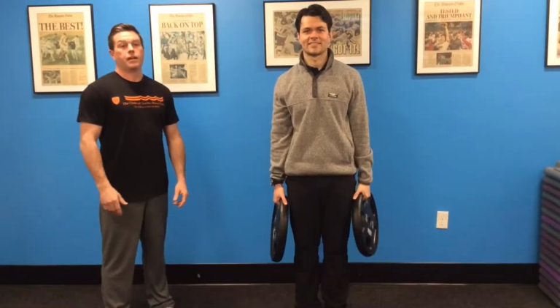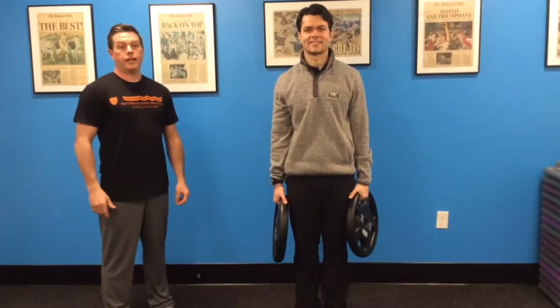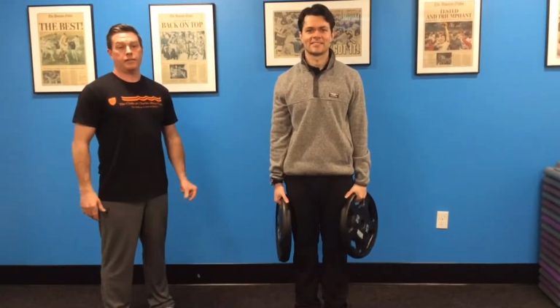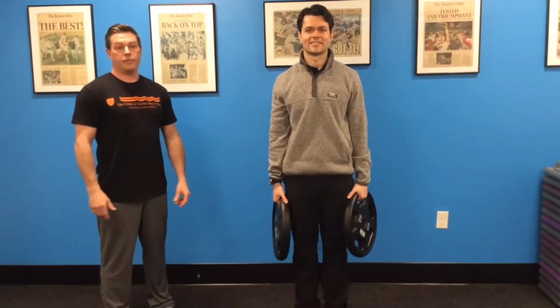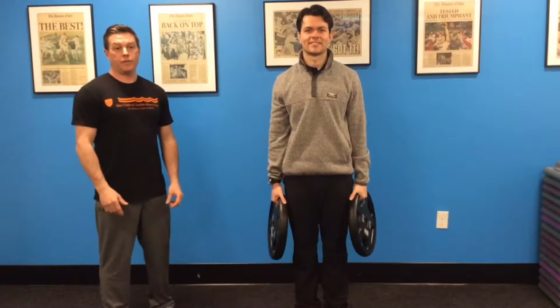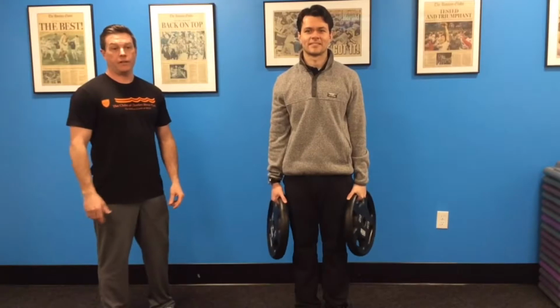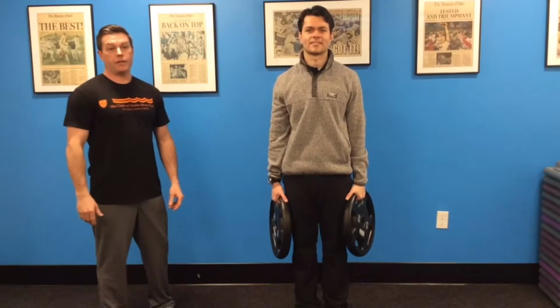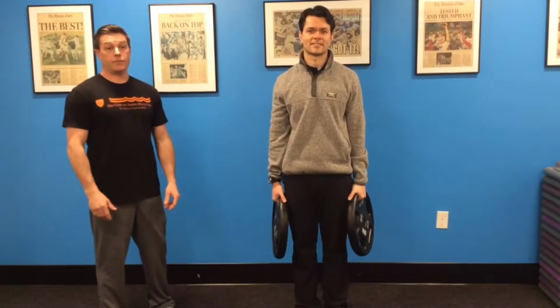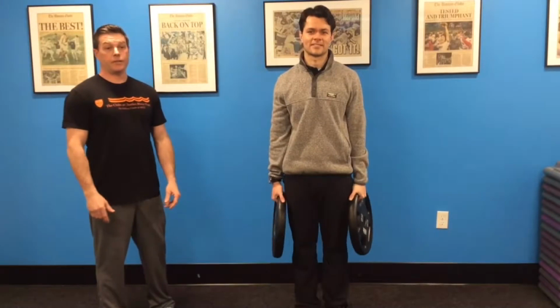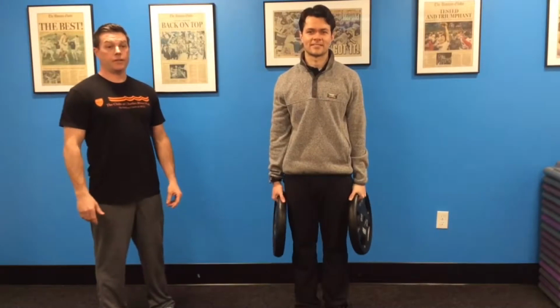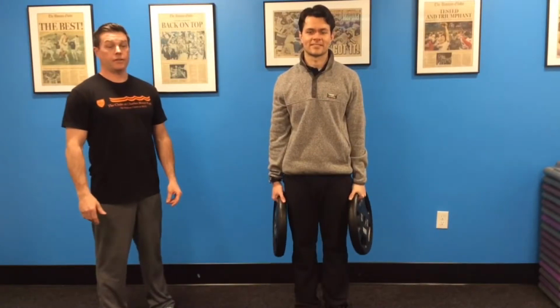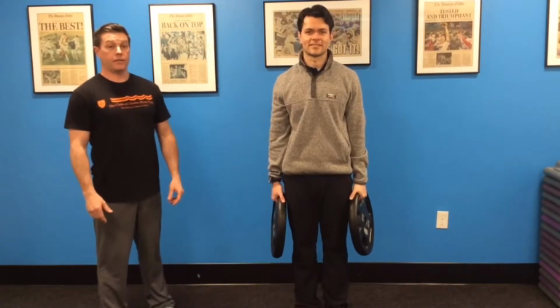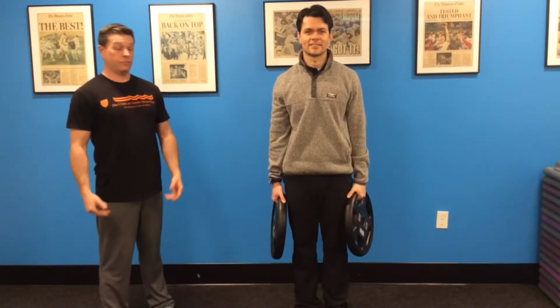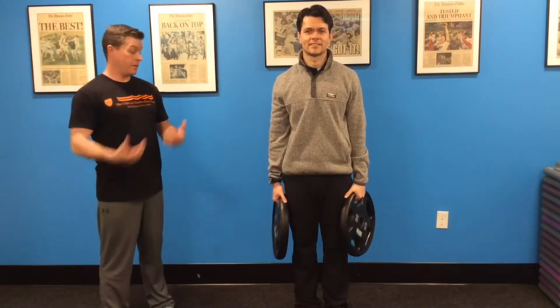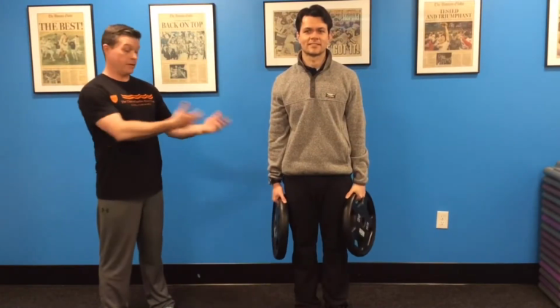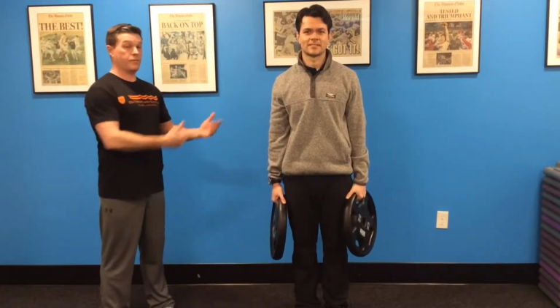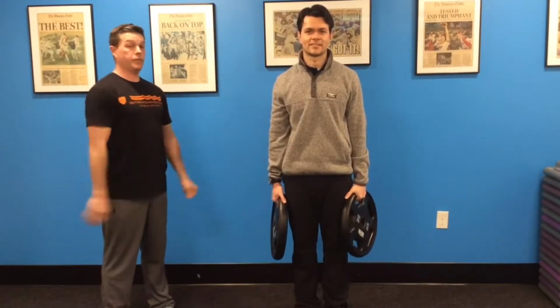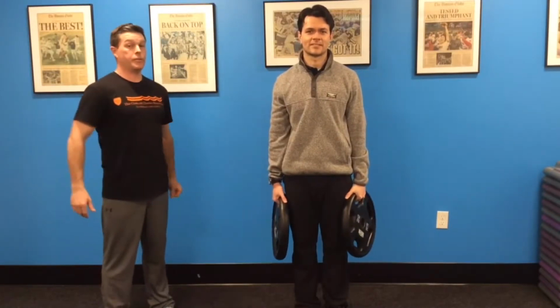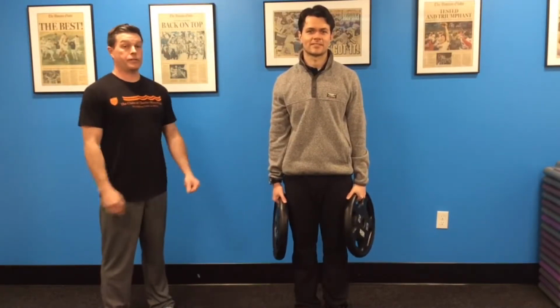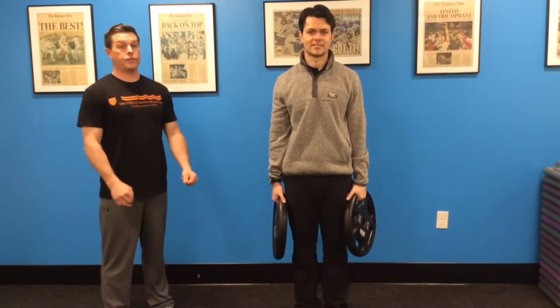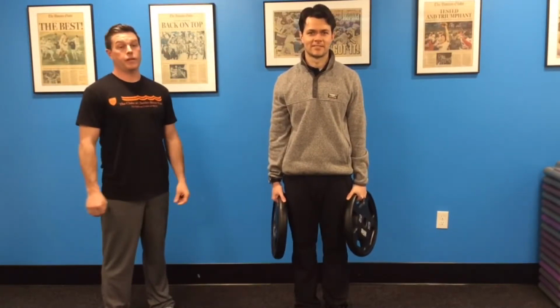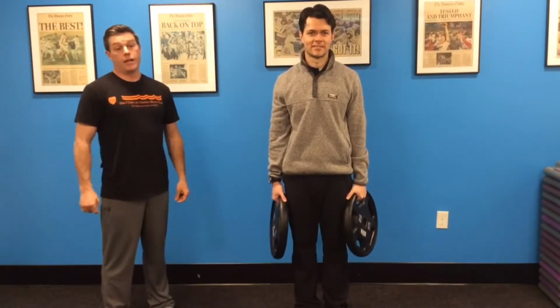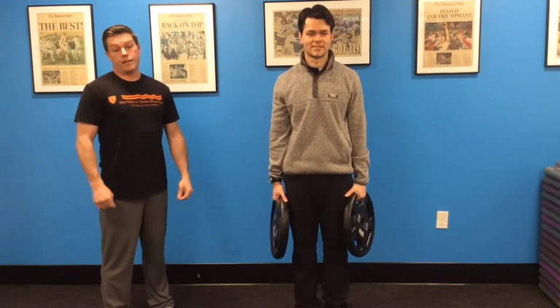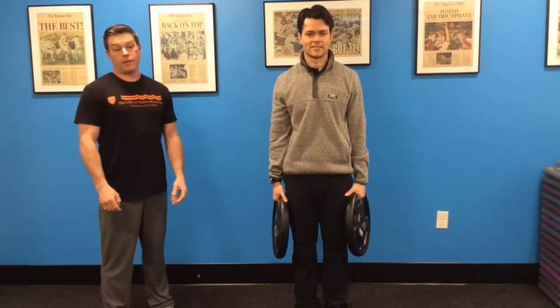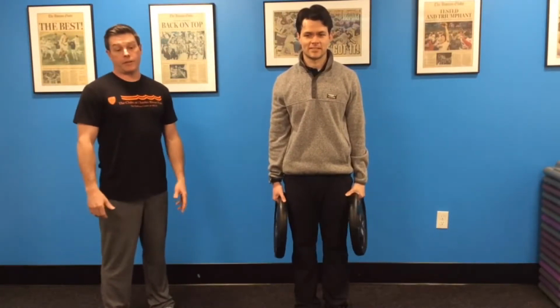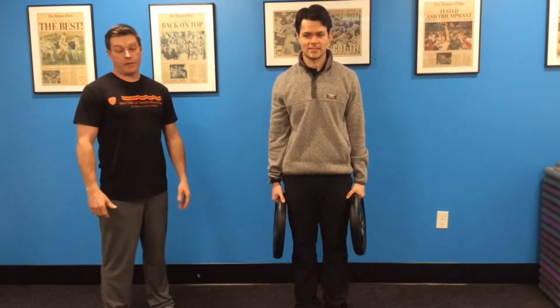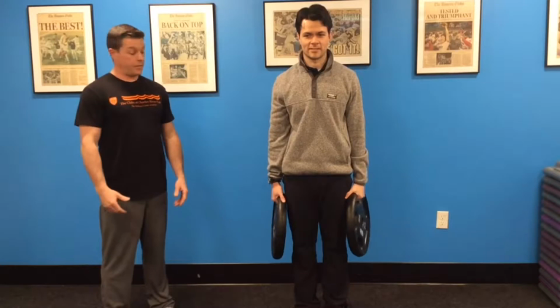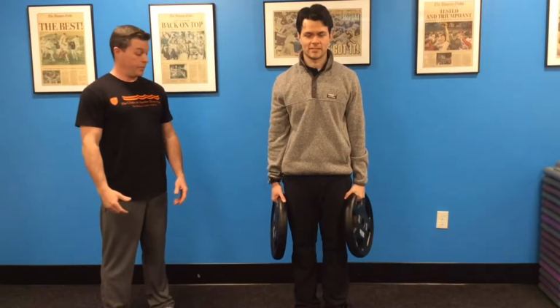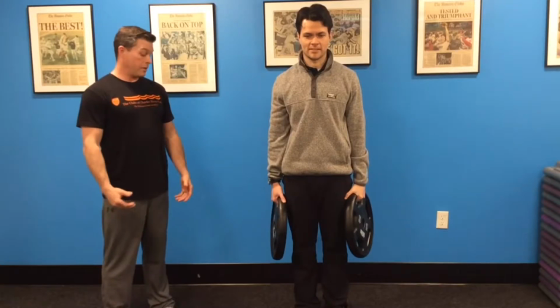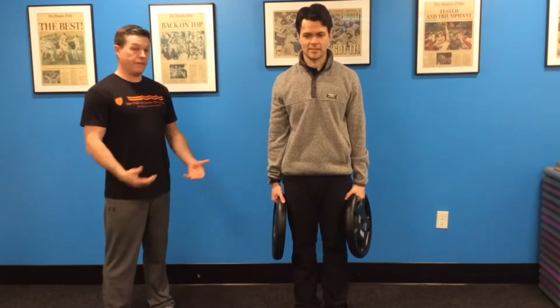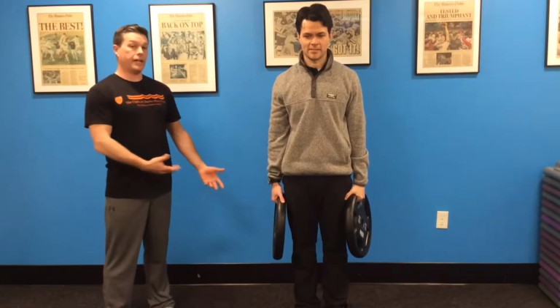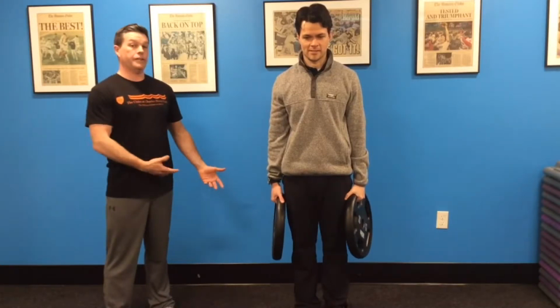Hi there, Danny Murphy here at the MGH Wellness Center with Quentin from the Ambulatory Practices of the Future. Today I want to talk about an exercise we call Heavy Carries.